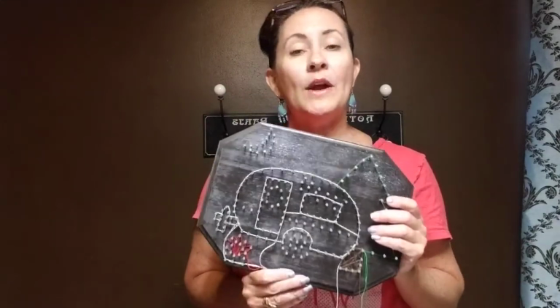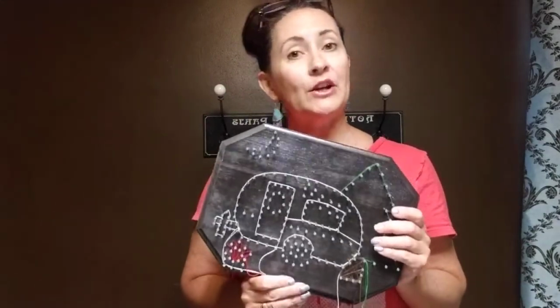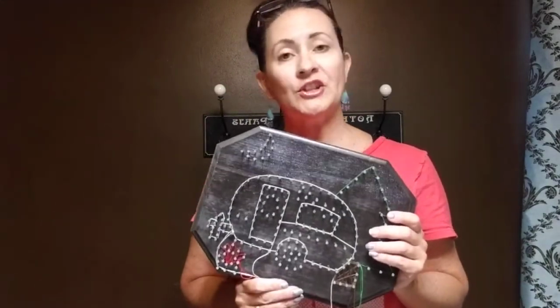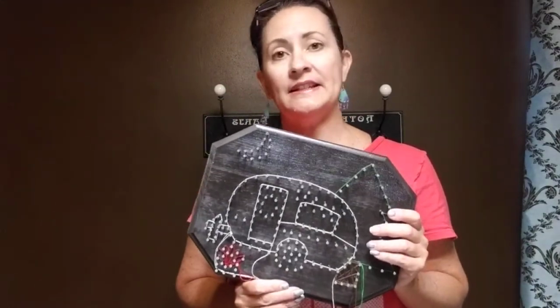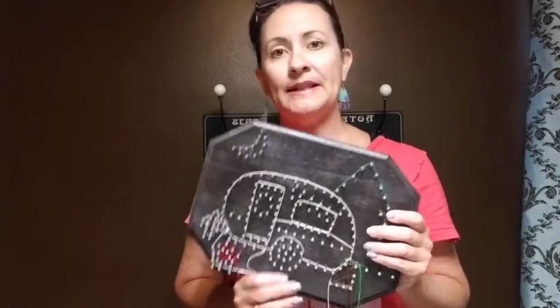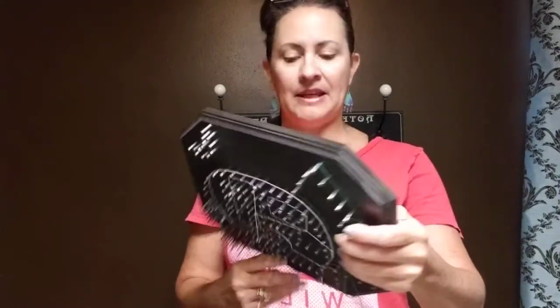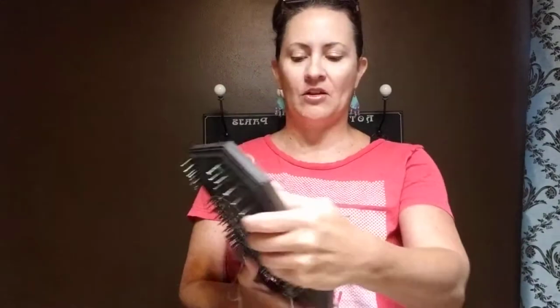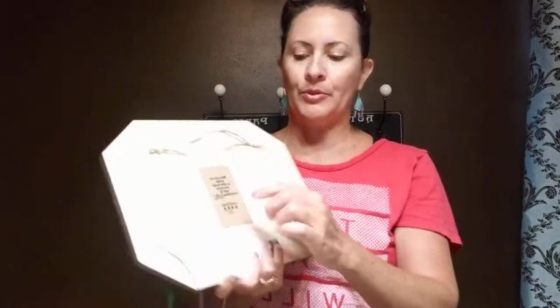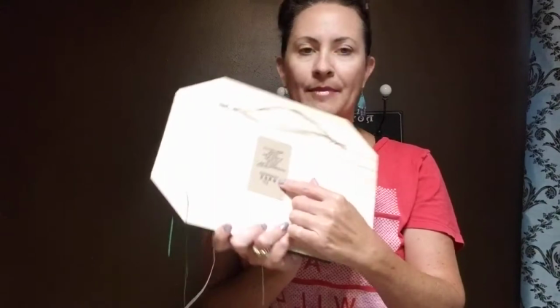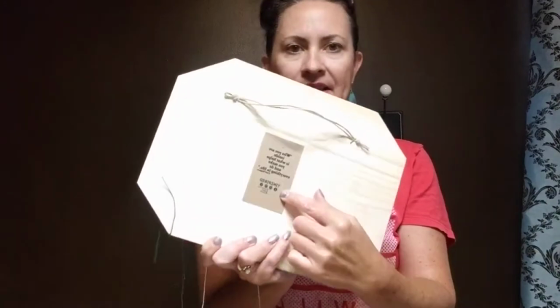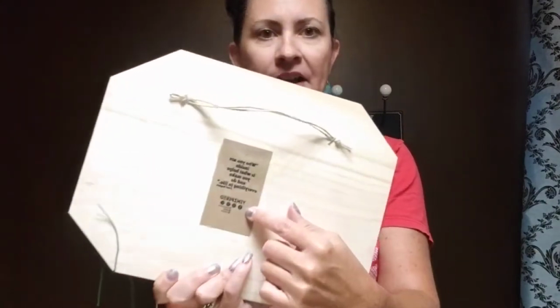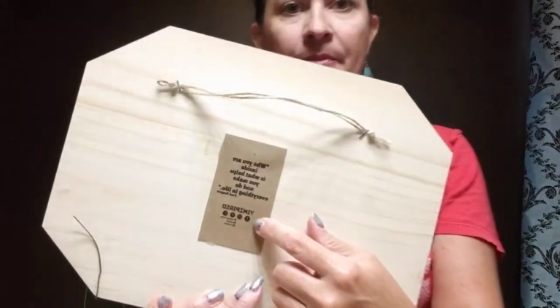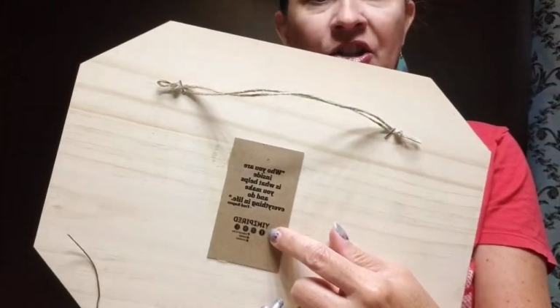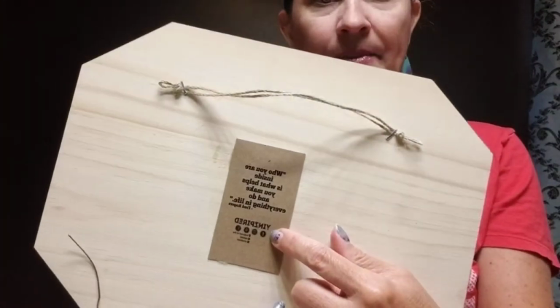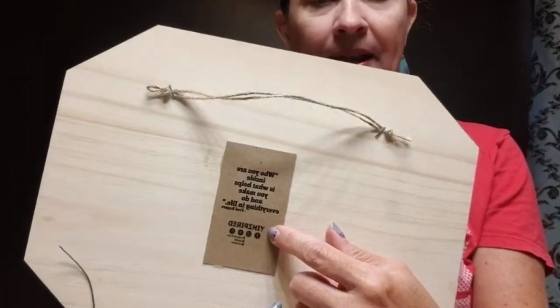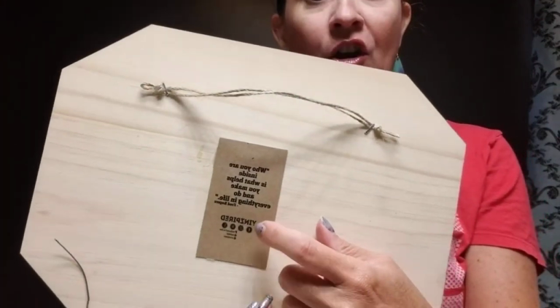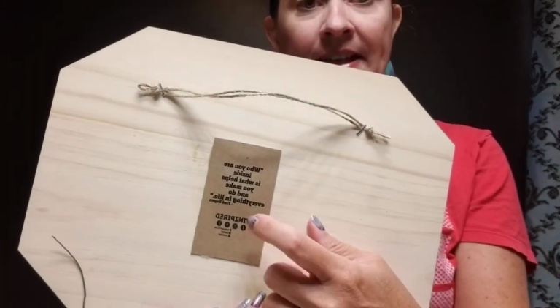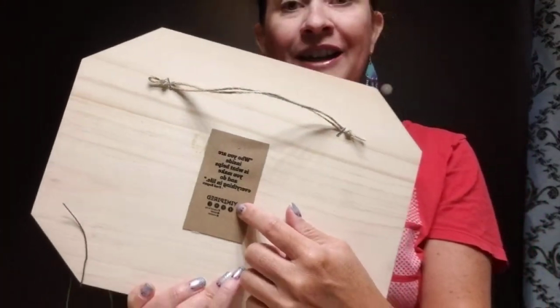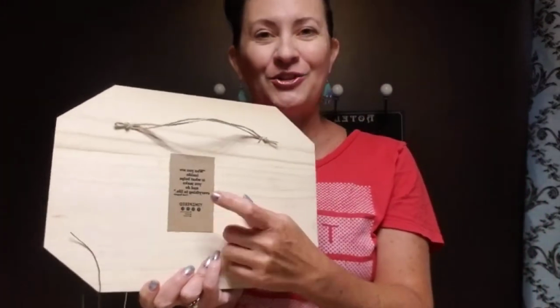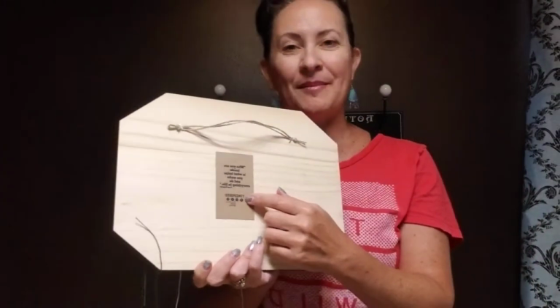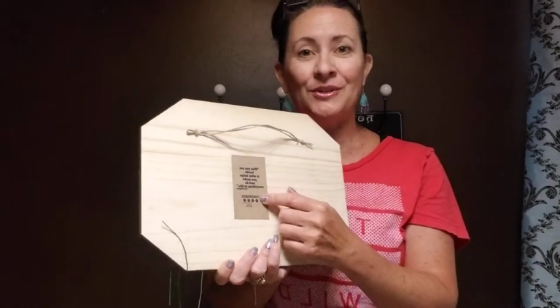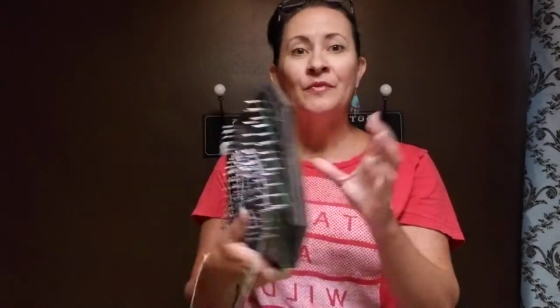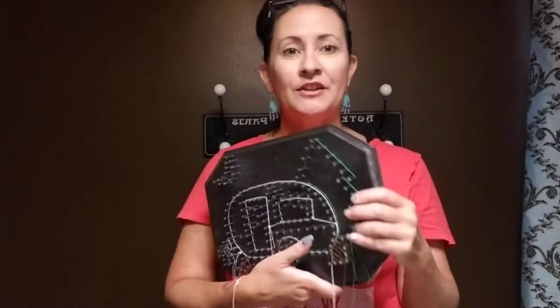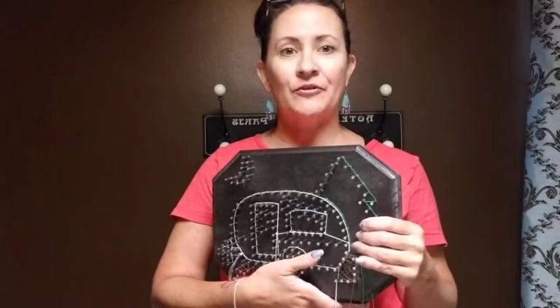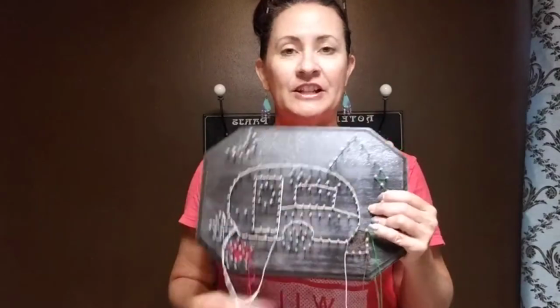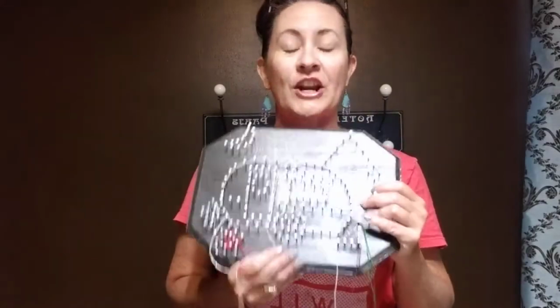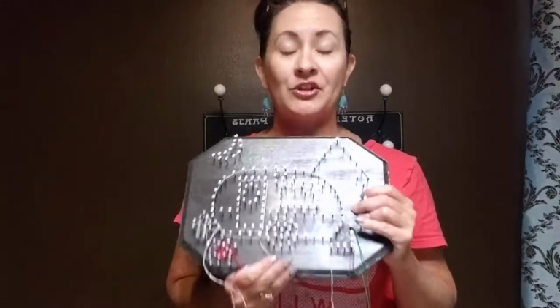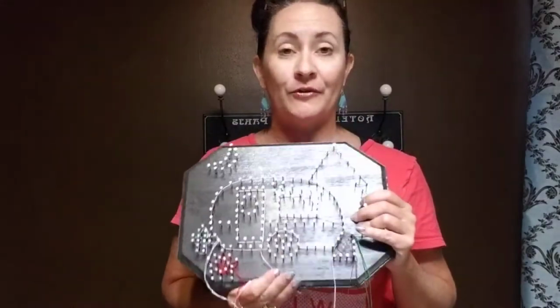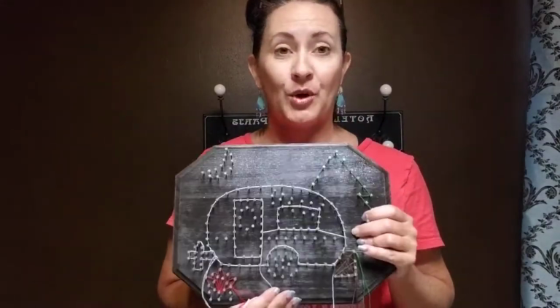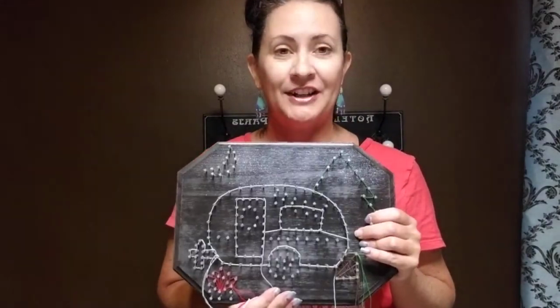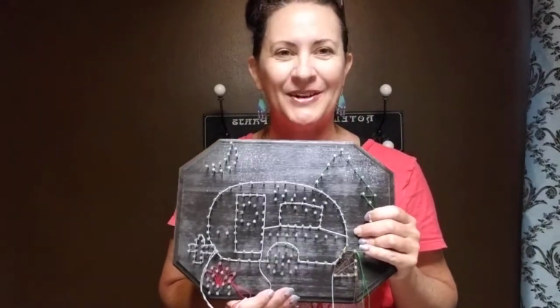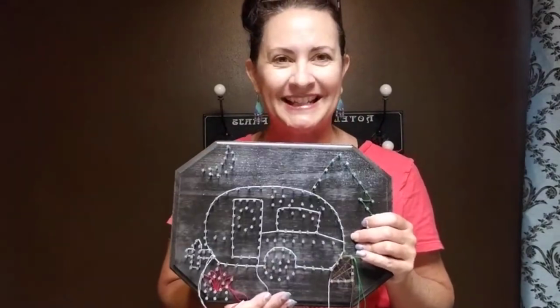If you have any questions, the easiest way to get me is through my Inspired page on Facebook — that's on the back of your plaque. Shoot me a message through there. You can also feel free to share a picture of your finished project on there so I can see it.